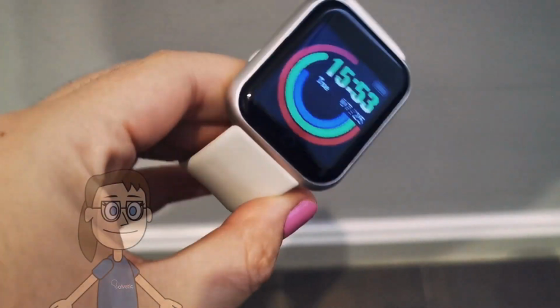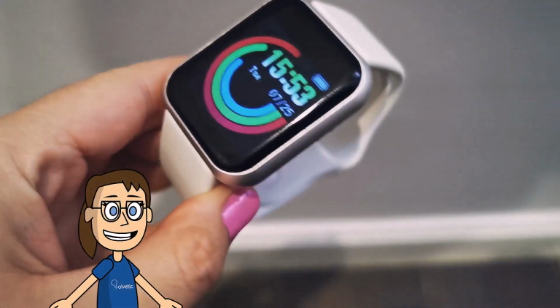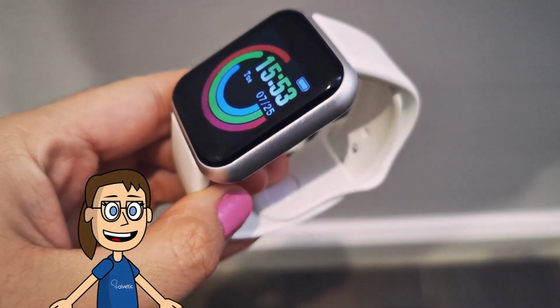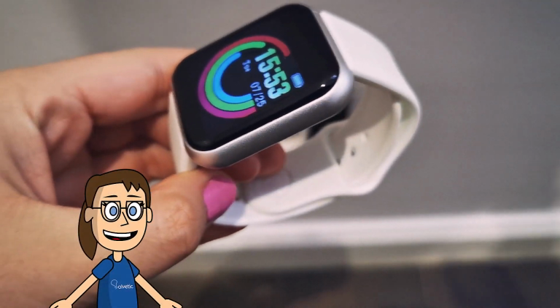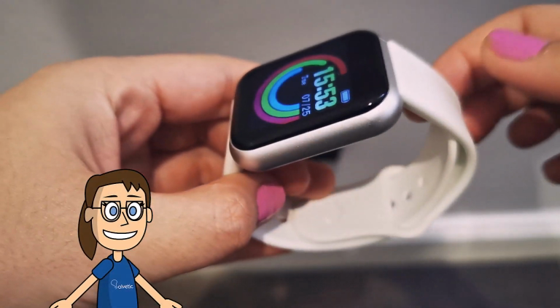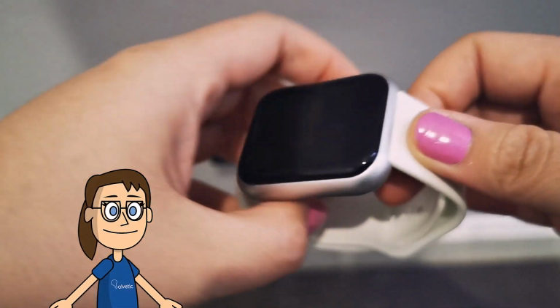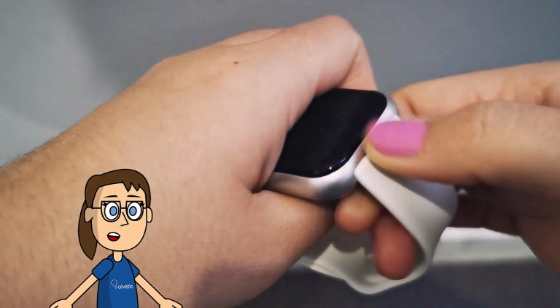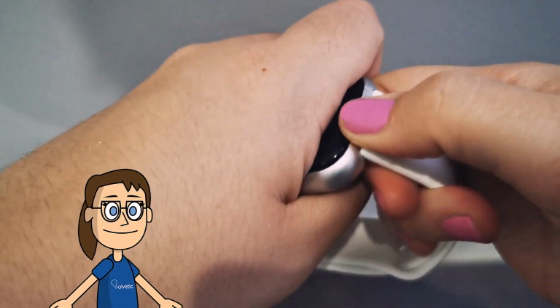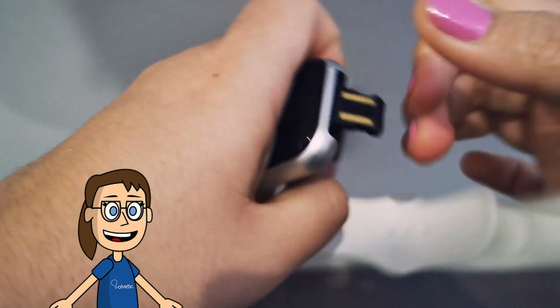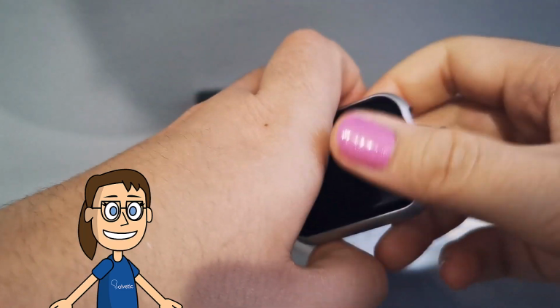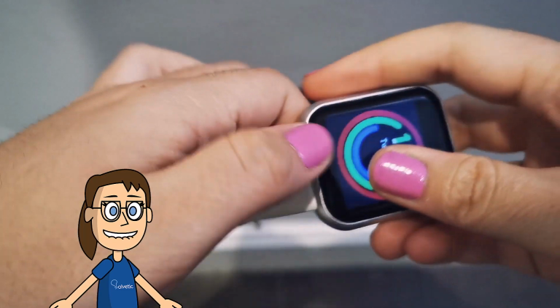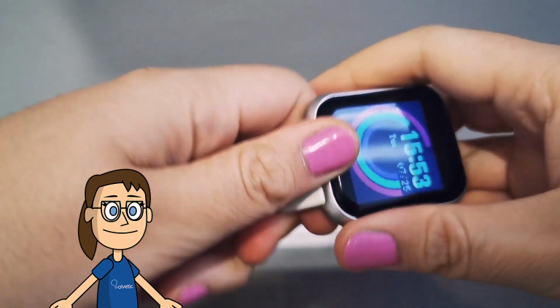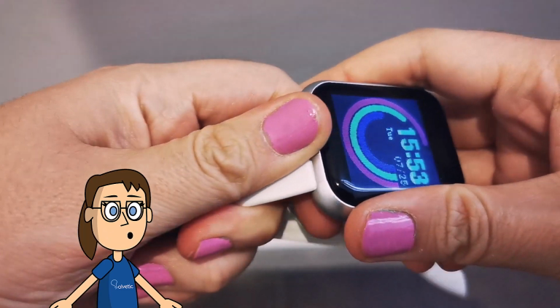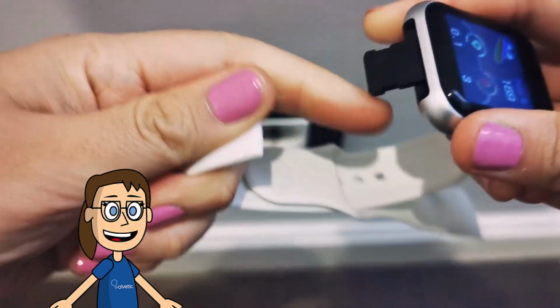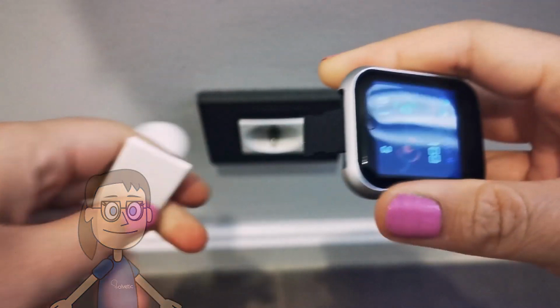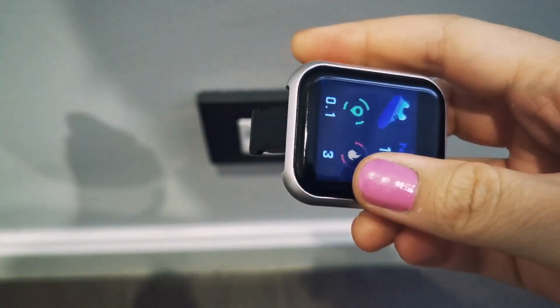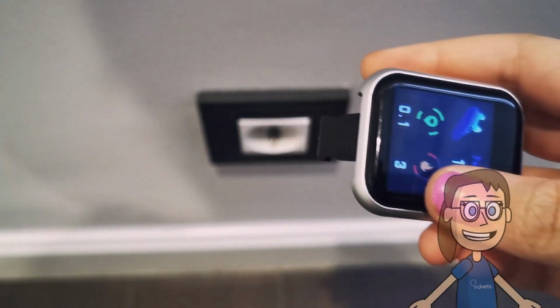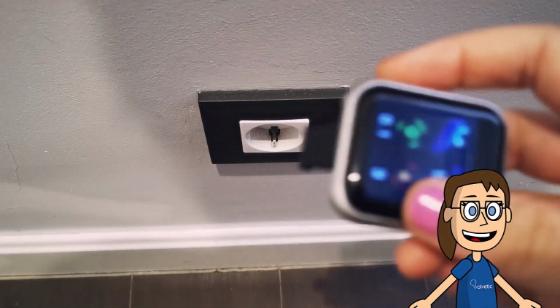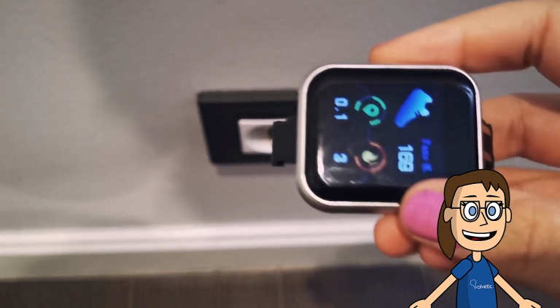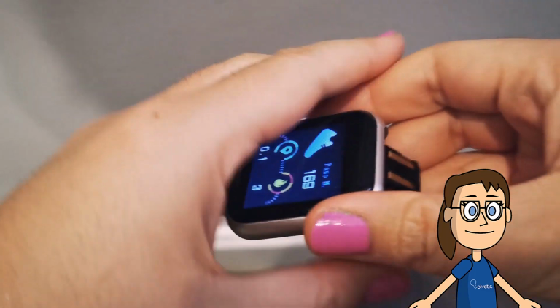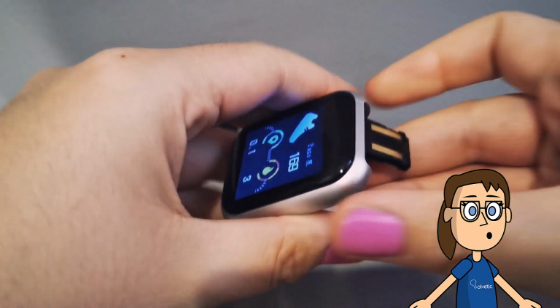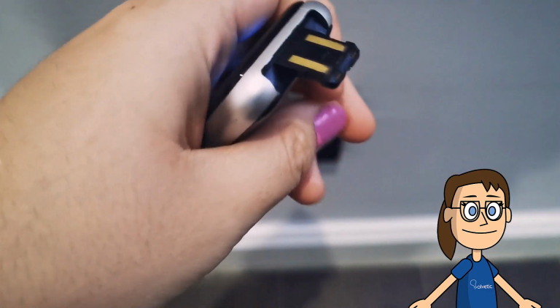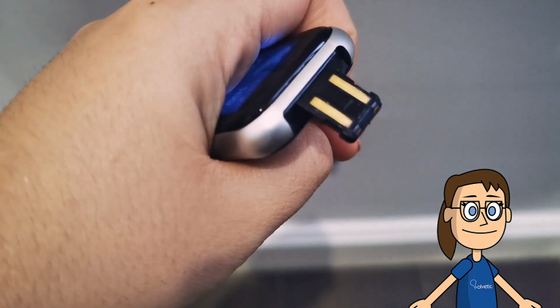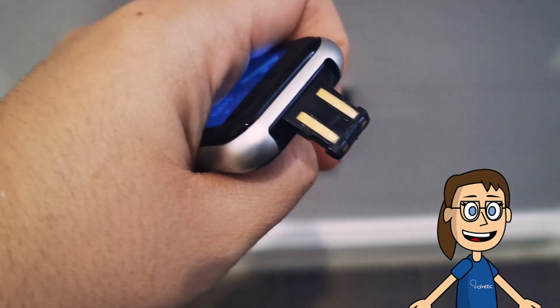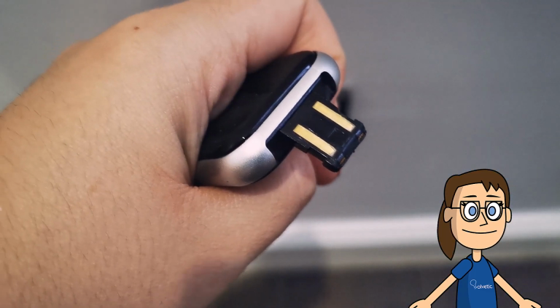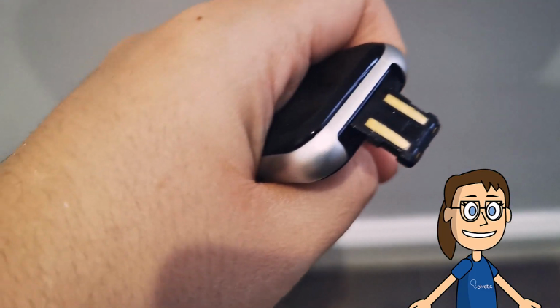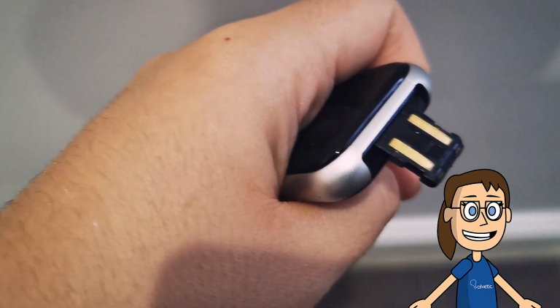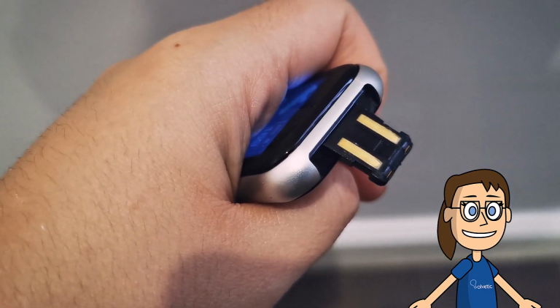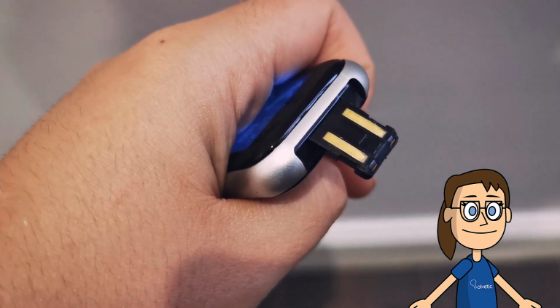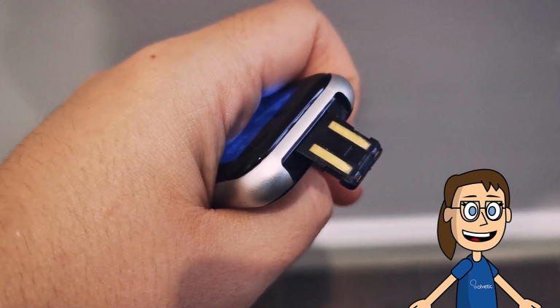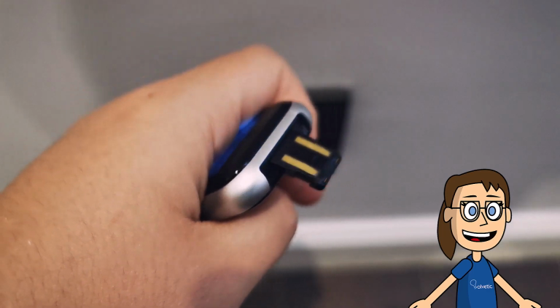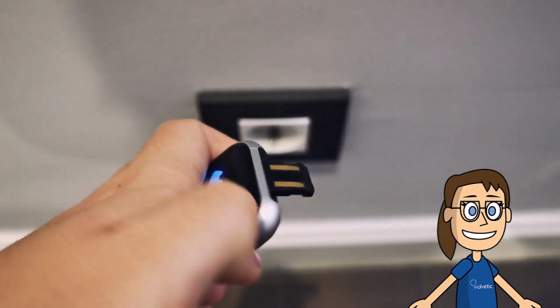The first thing we have to have is our smartwatch disconnected from its strap. If we have it on we will have to remove it by removing both sides. We will see that on the sides of the screen we have two connectors. One of them has some pins that will make a USB connection and that will allow us to charge it.